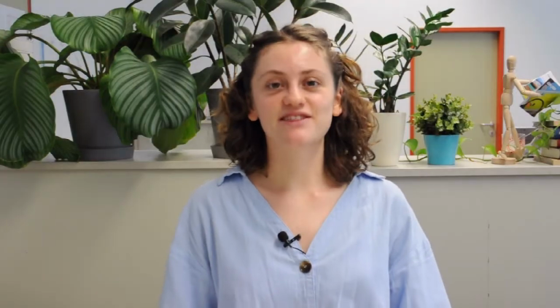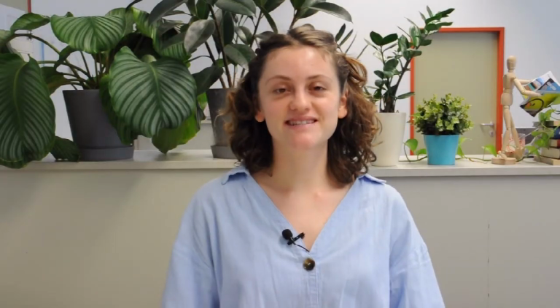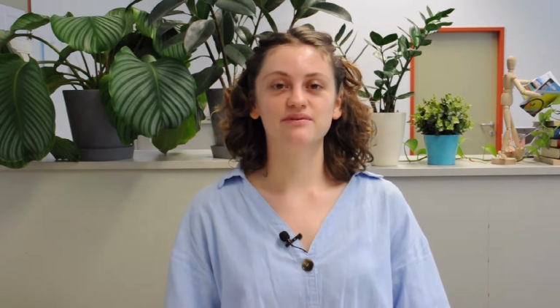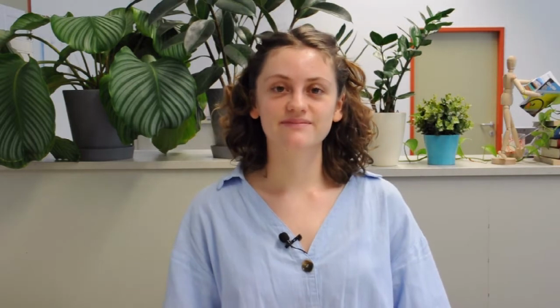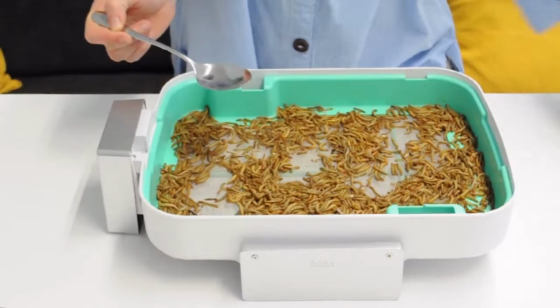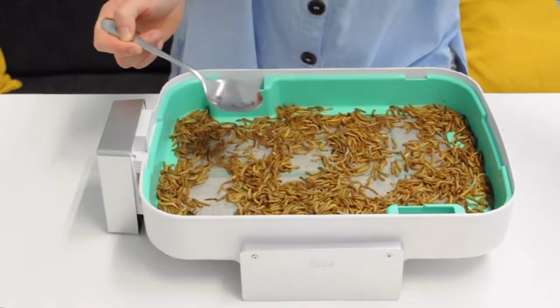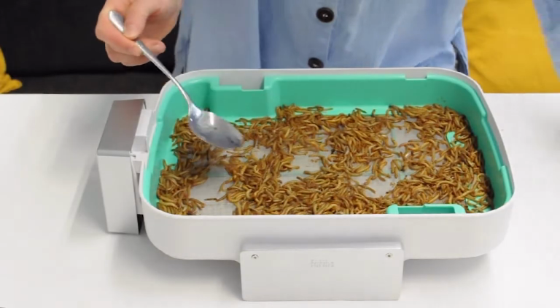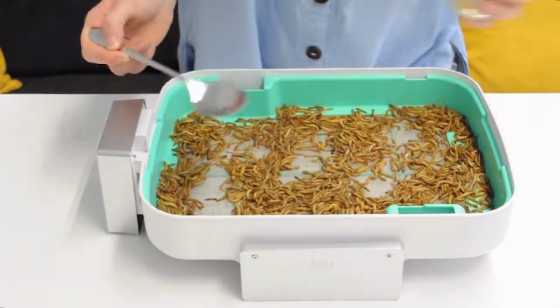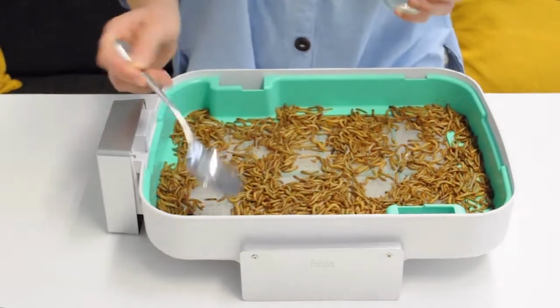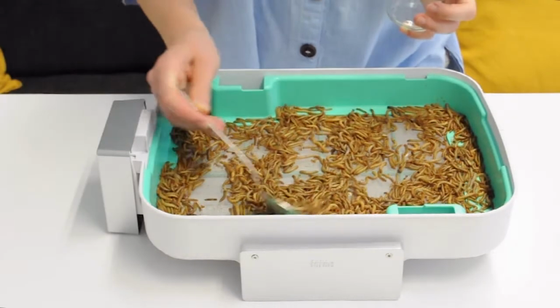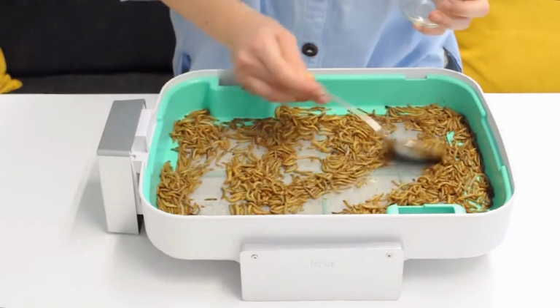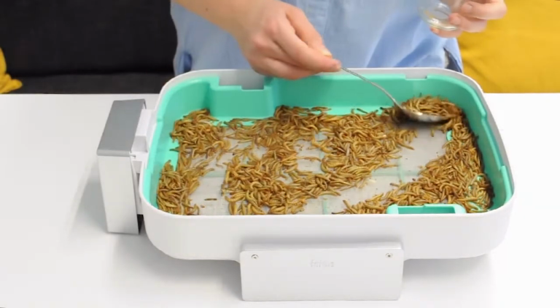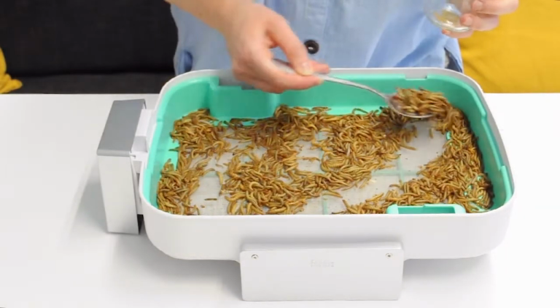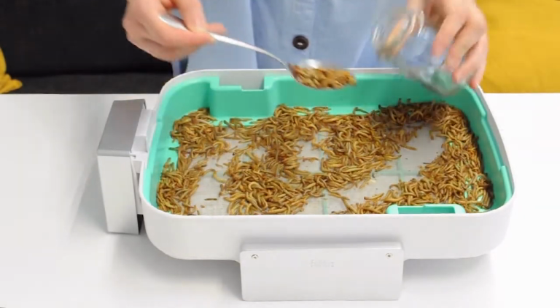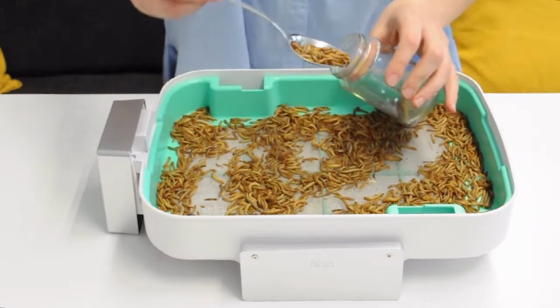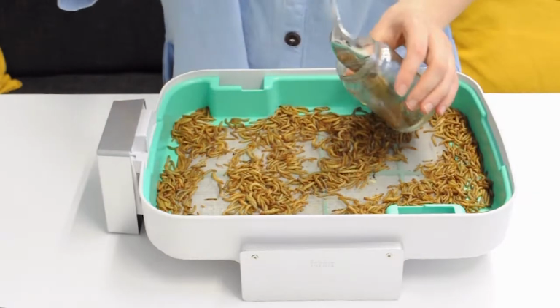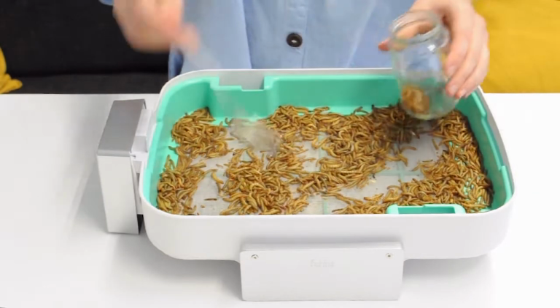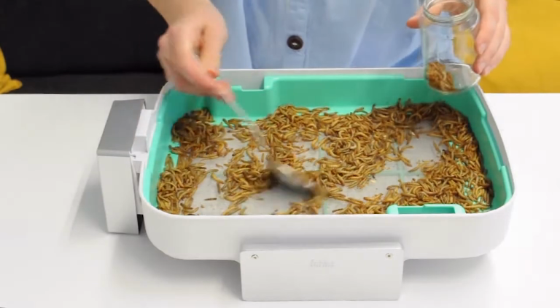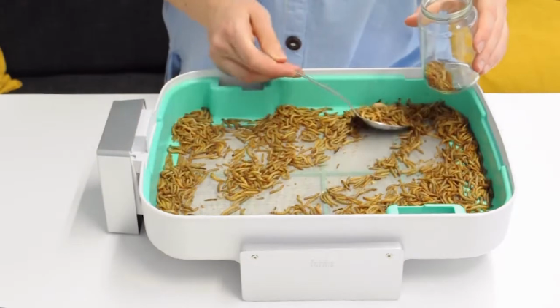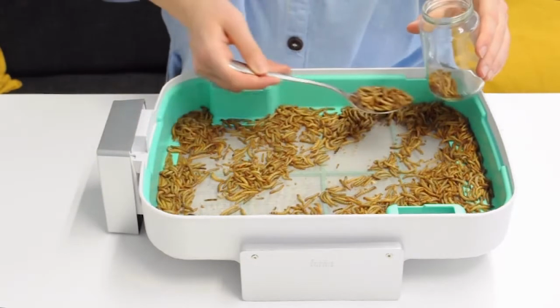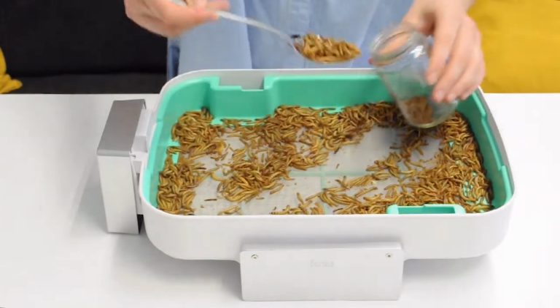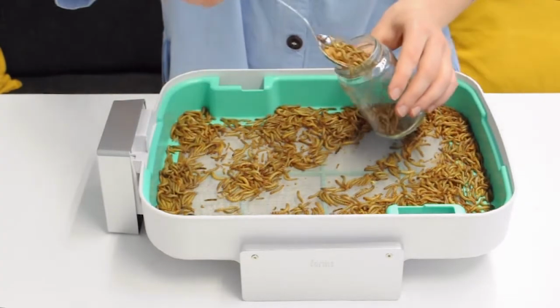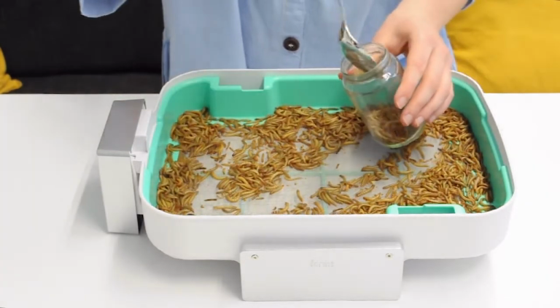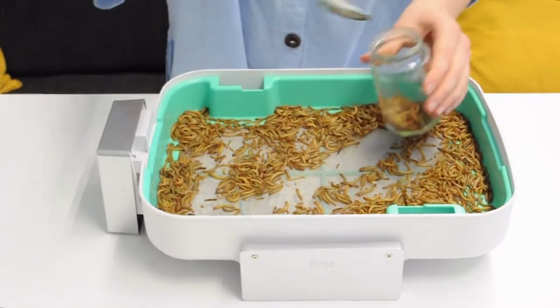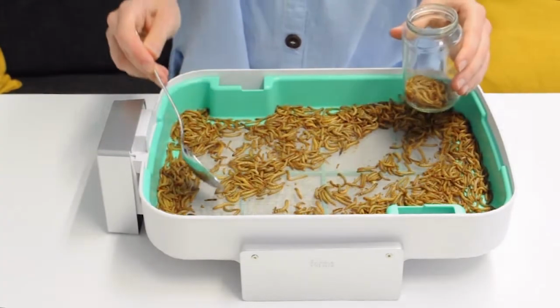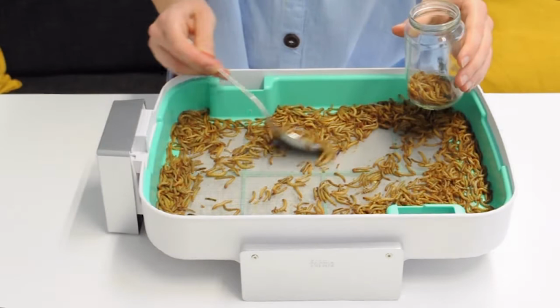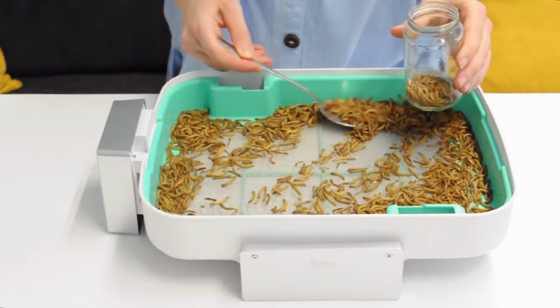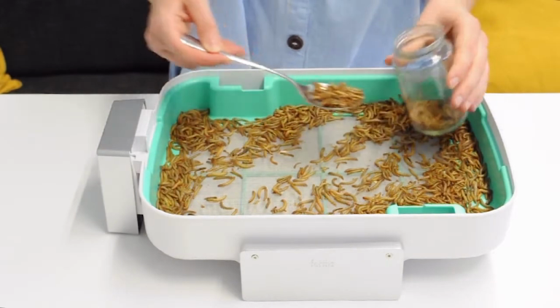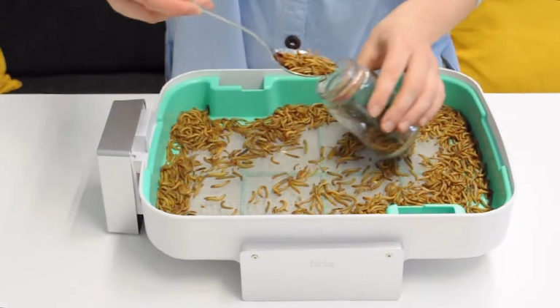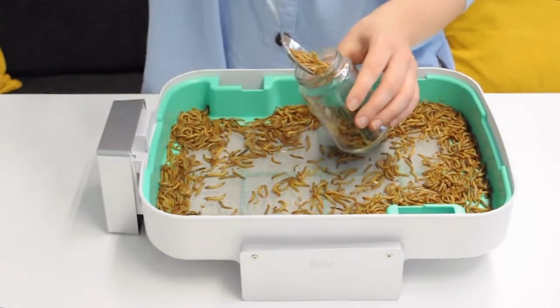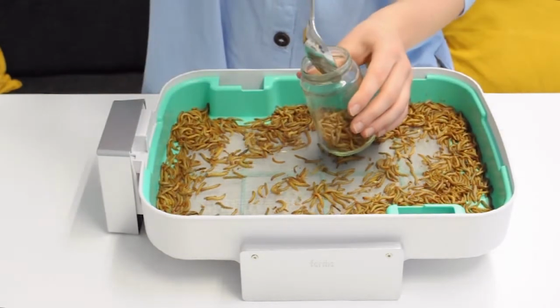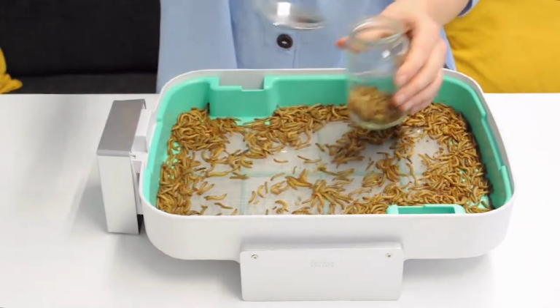Third step: take your spoon and the container you want to freeze the mealworms in and simply scoop them into the container. Be careful not to harvest more than 10 to 20 percent of the colony if you want to continue it.